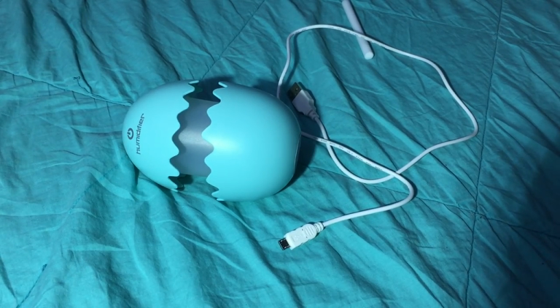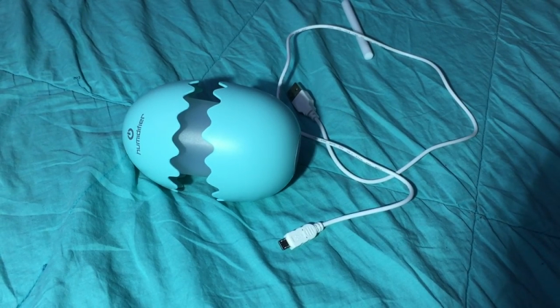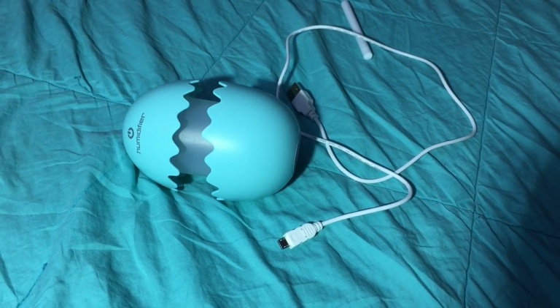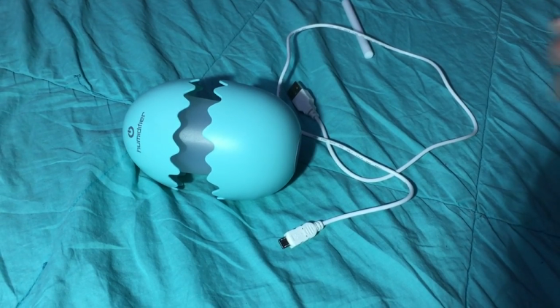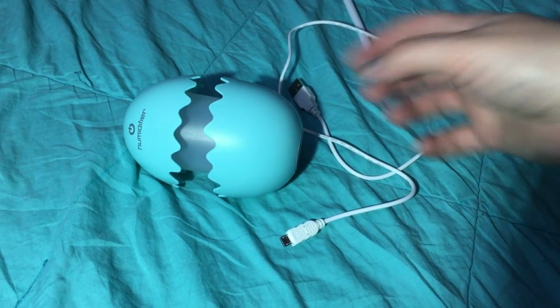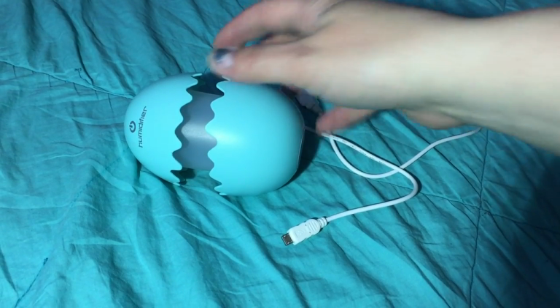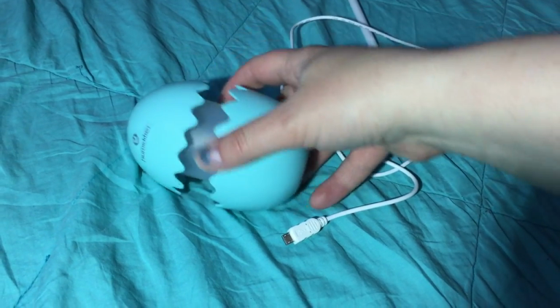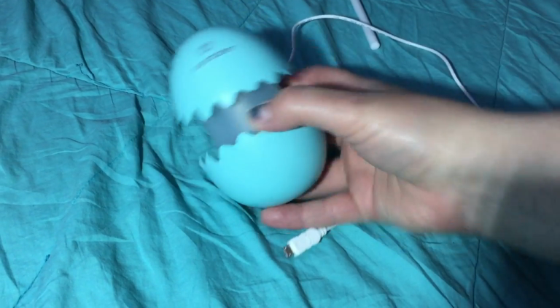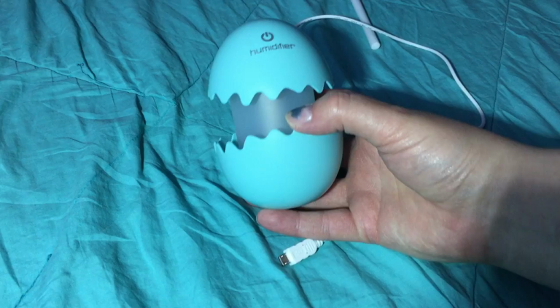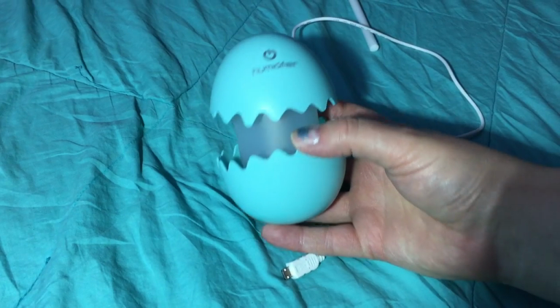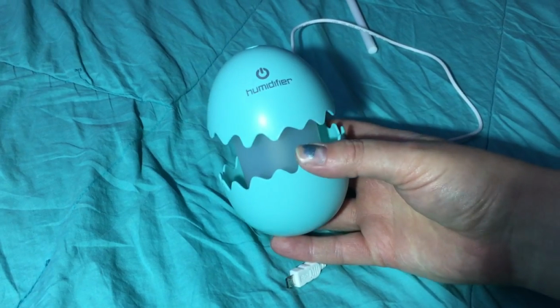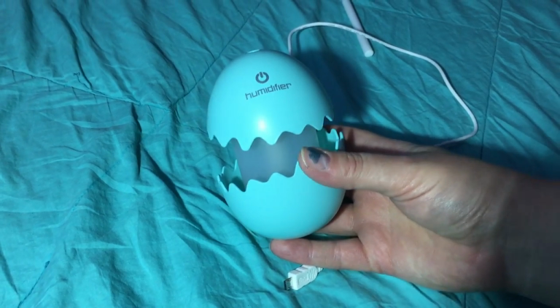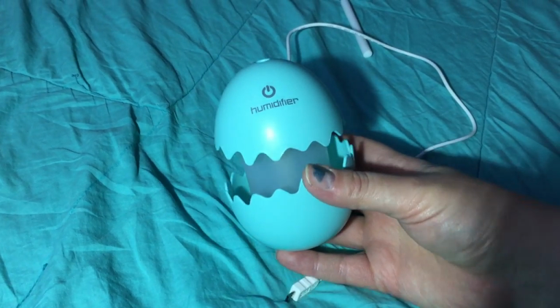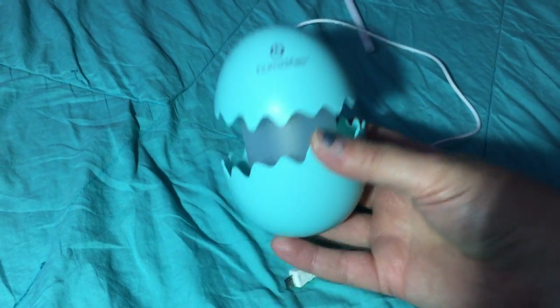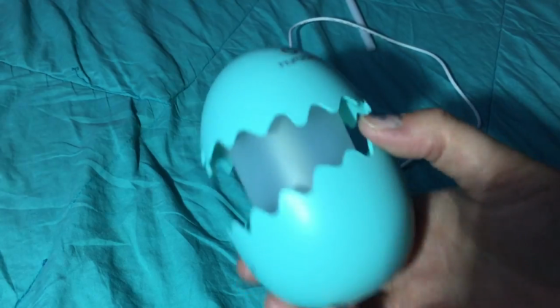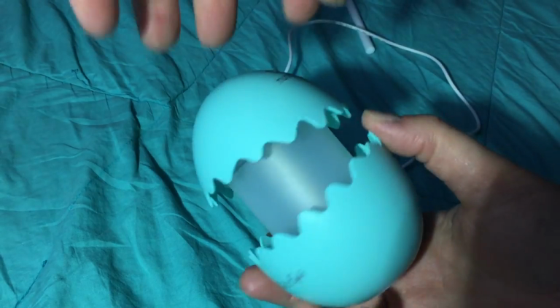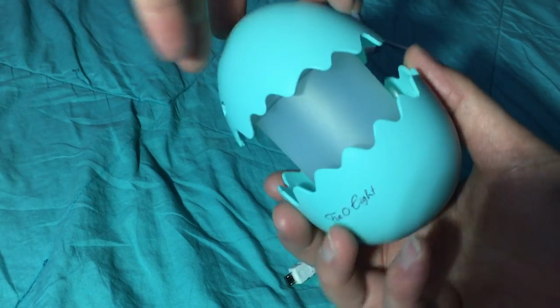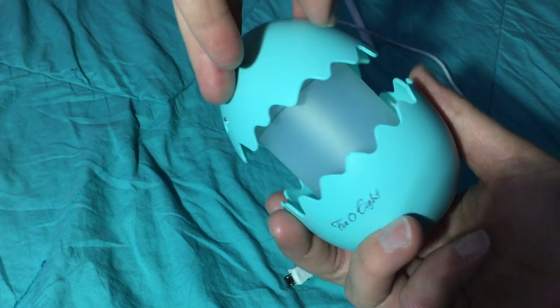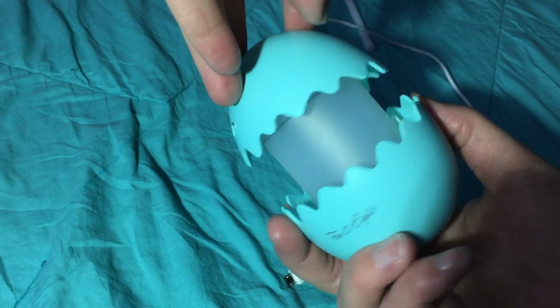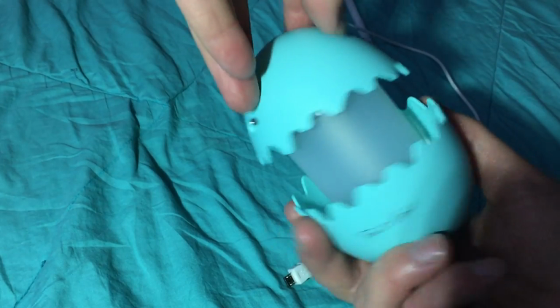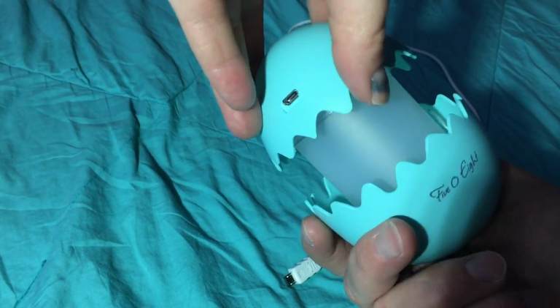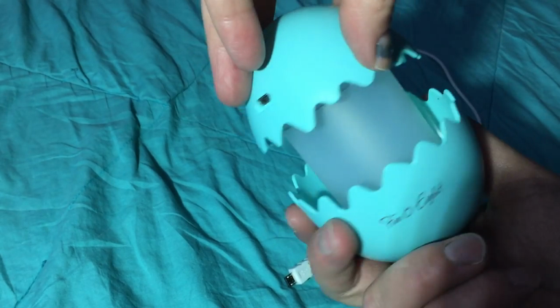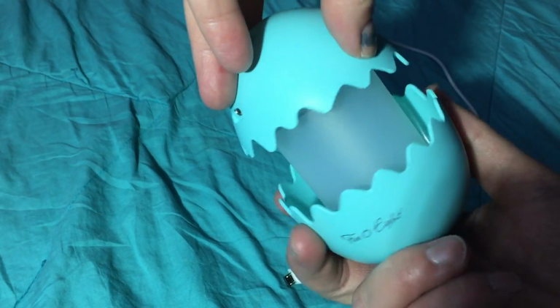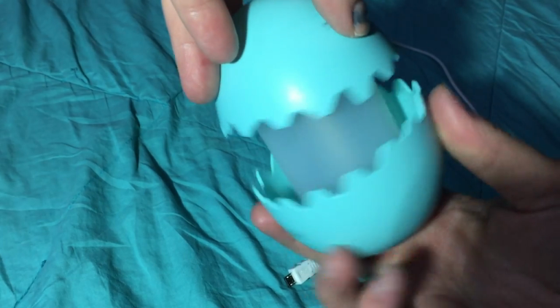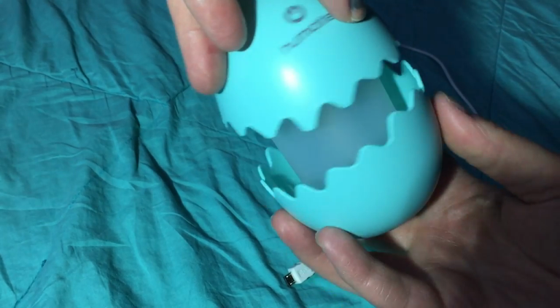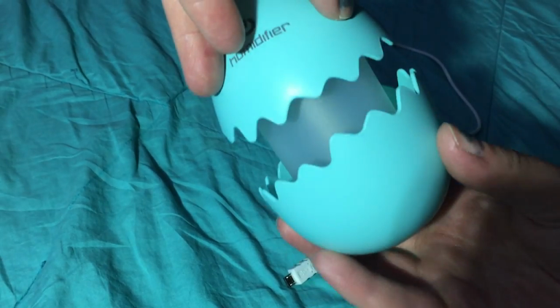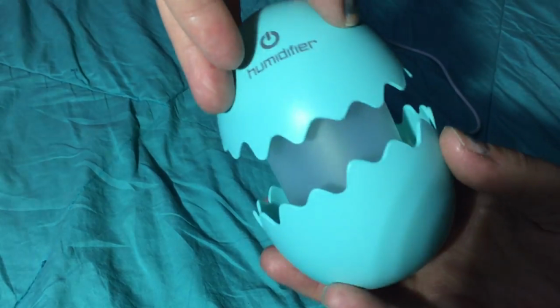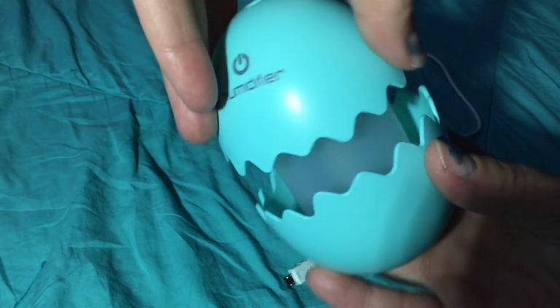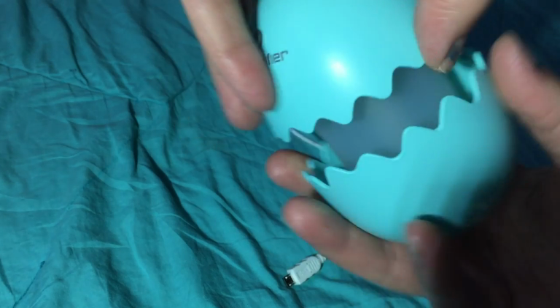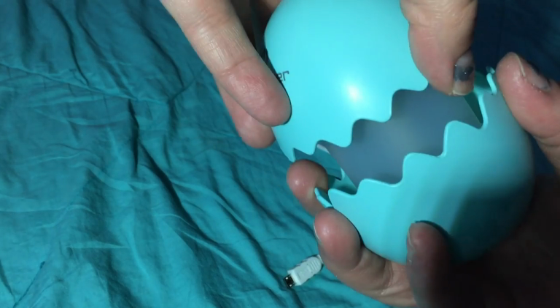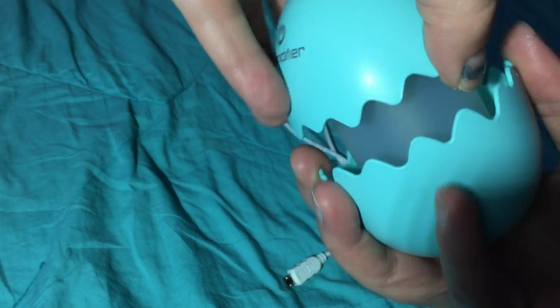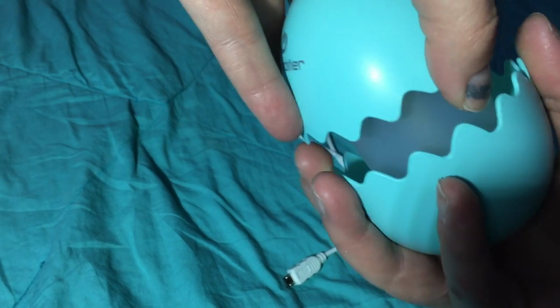This is the egg humidifier that you get. This is just a really cute little humidifier. It's really small in size.